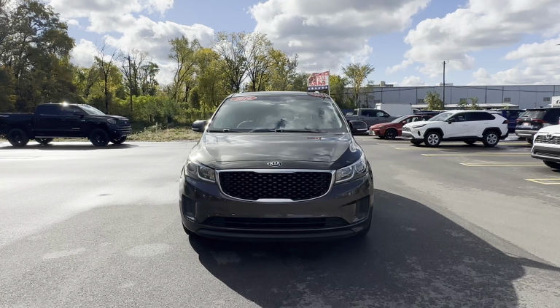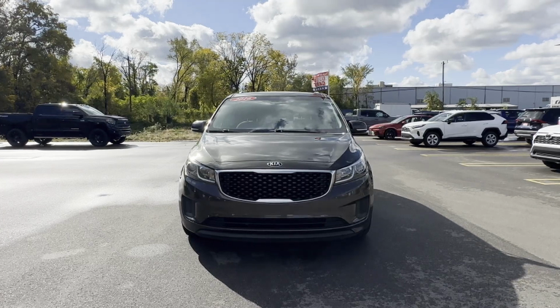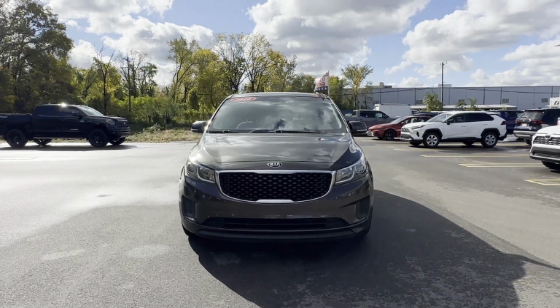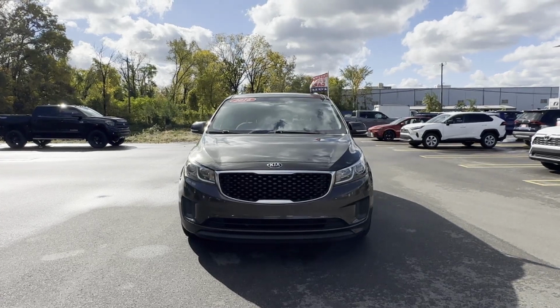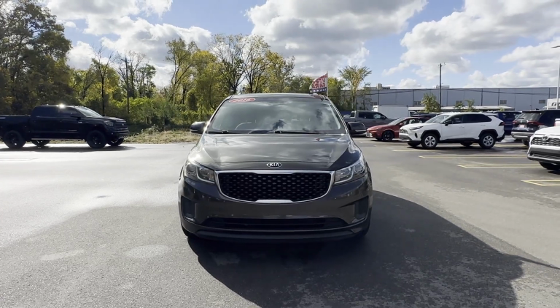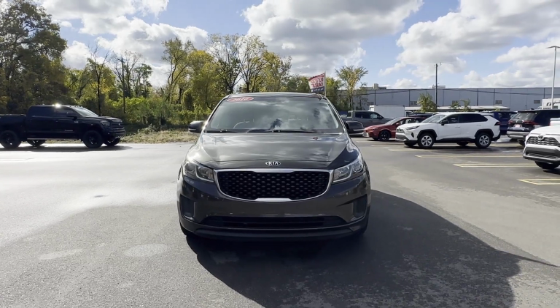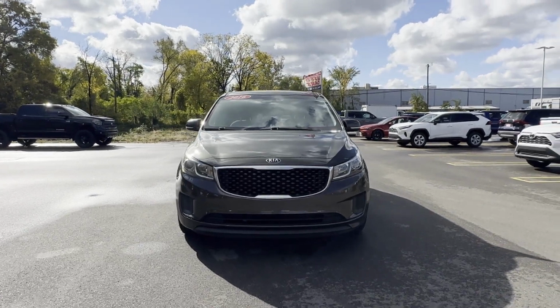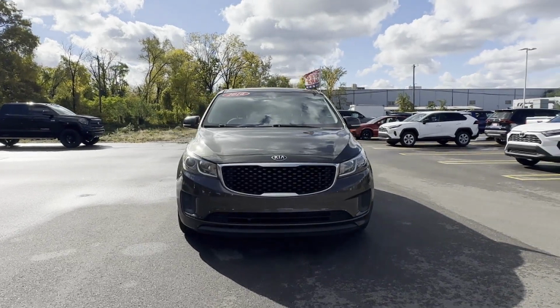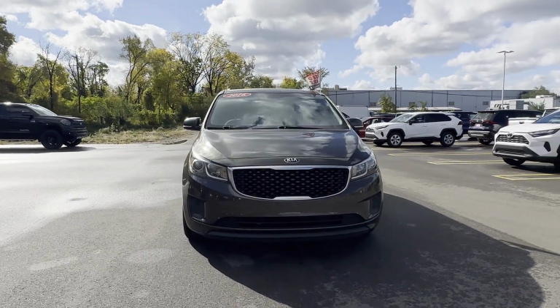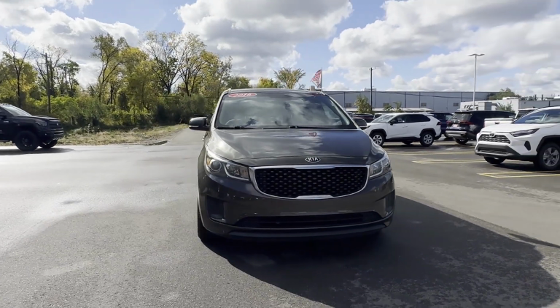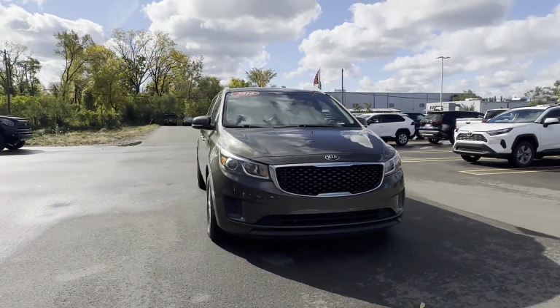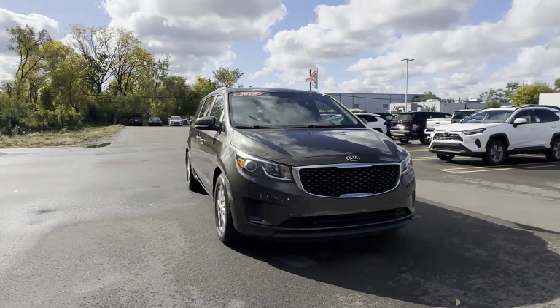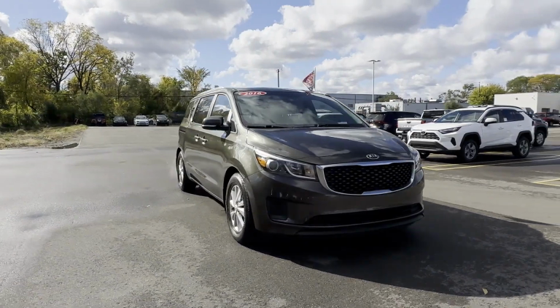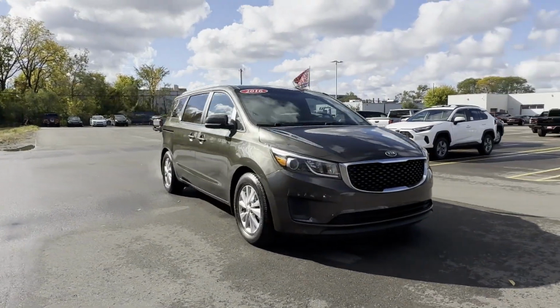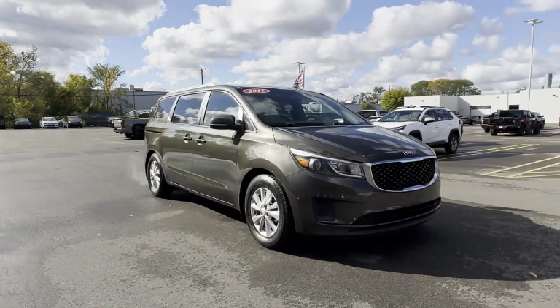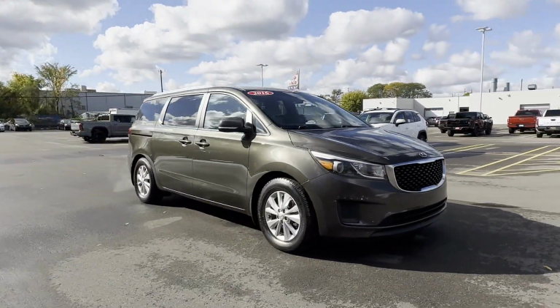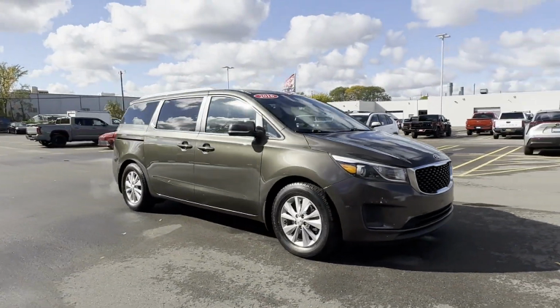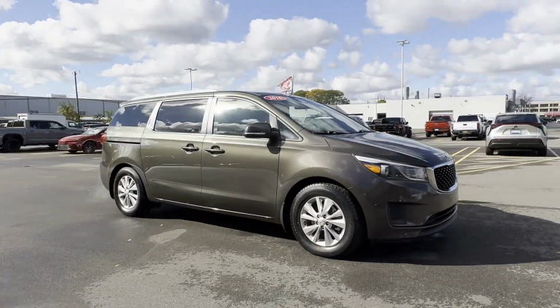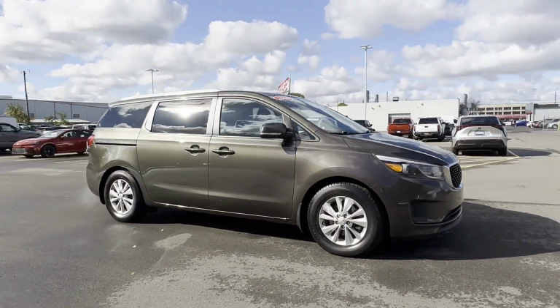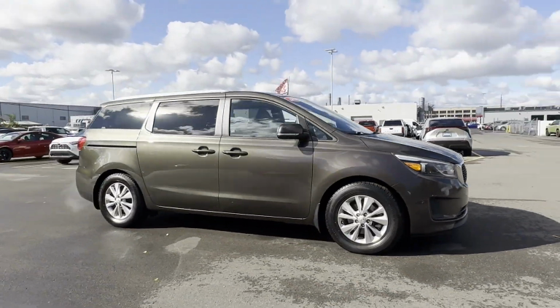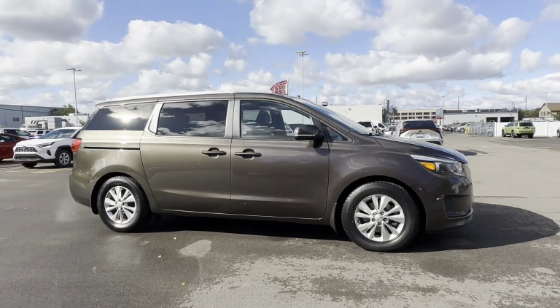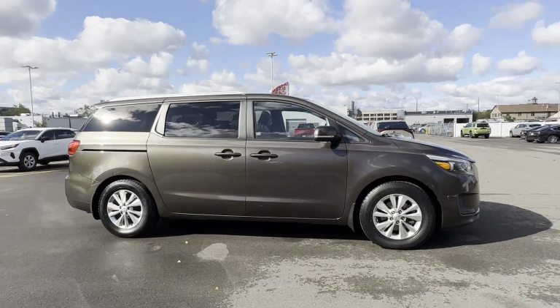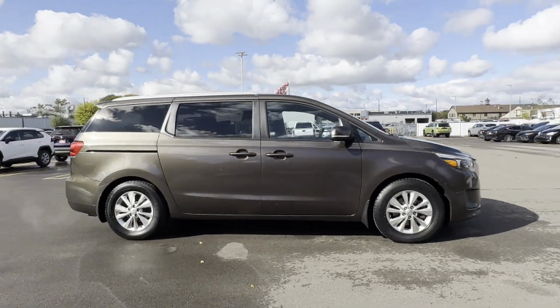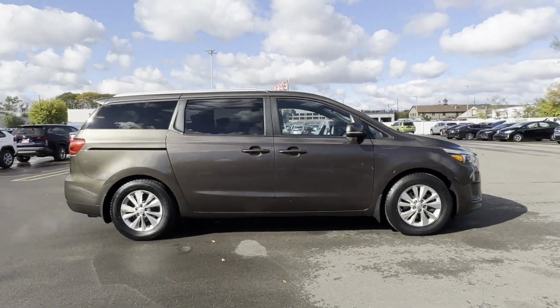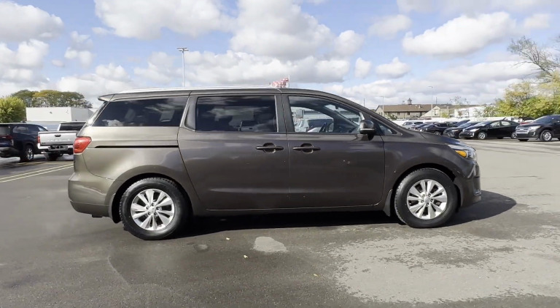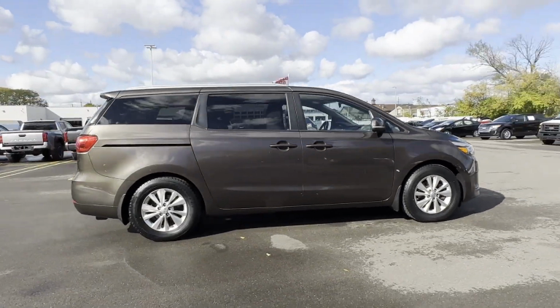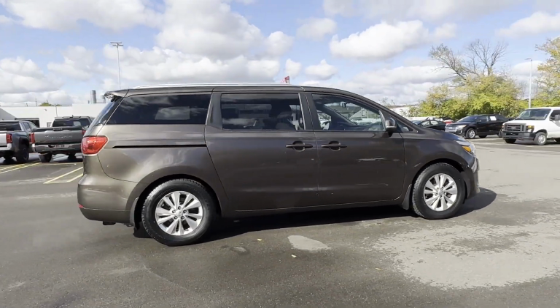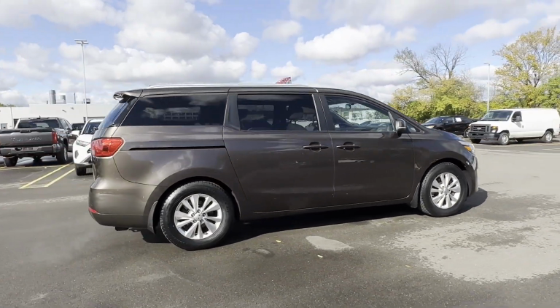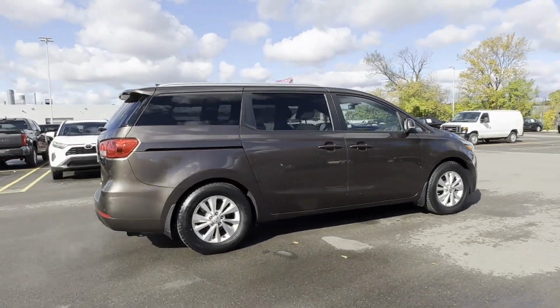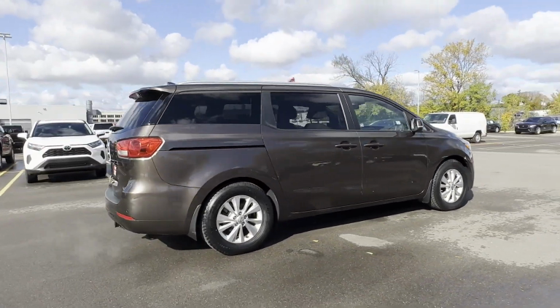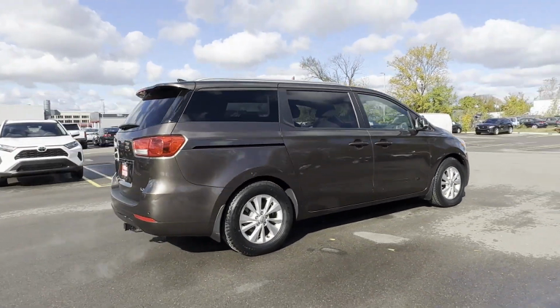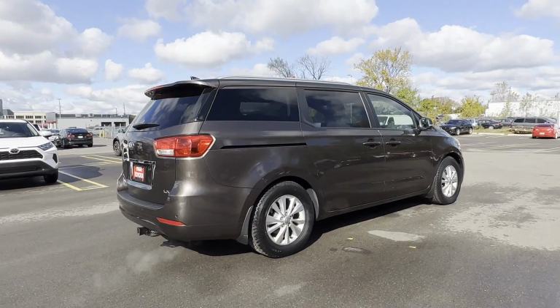2016 Kia Sedona. This minivan delivers safety and comfort to its passengers. It brings drivers and passengers many levels of convenience with its side view mirrors with turn signals.